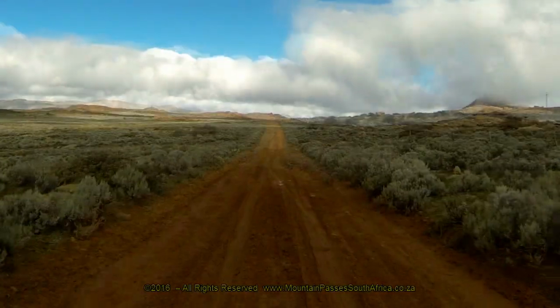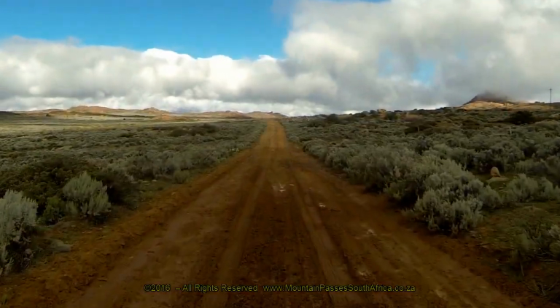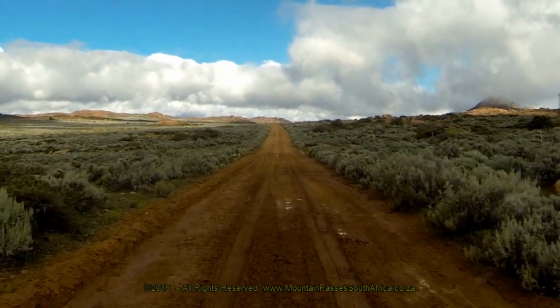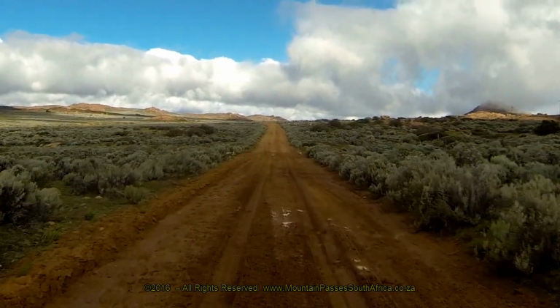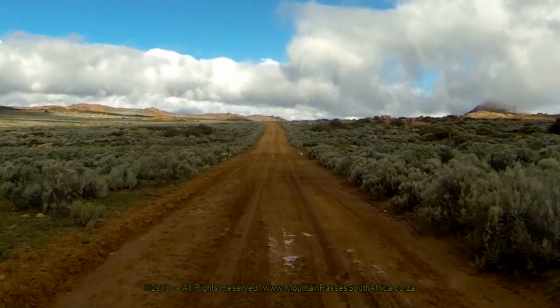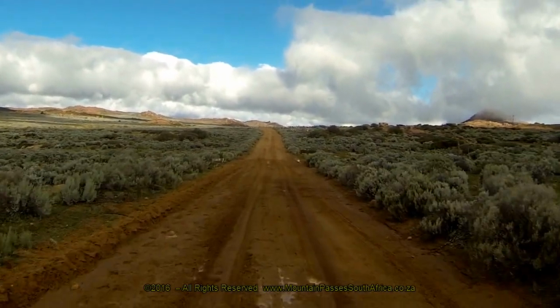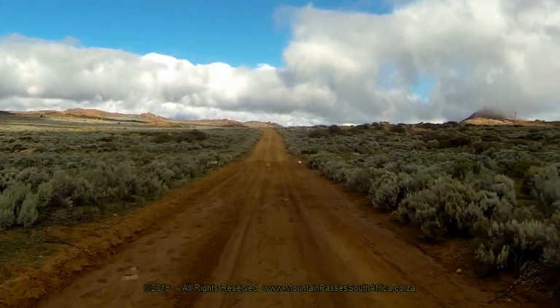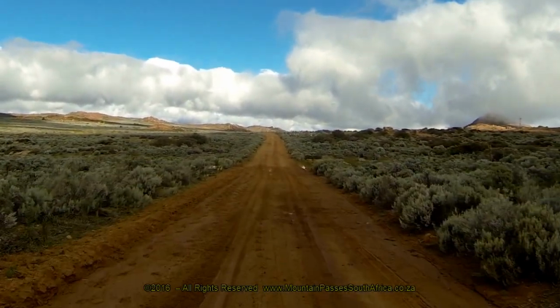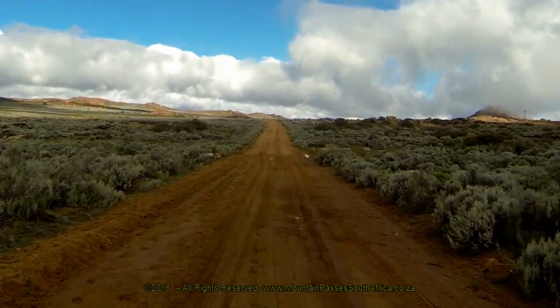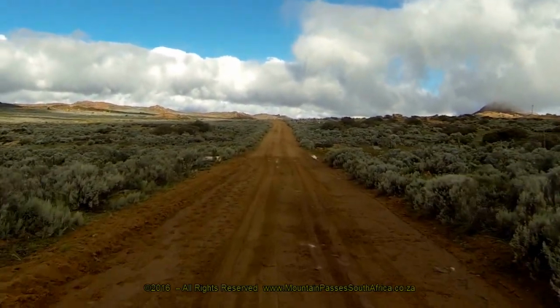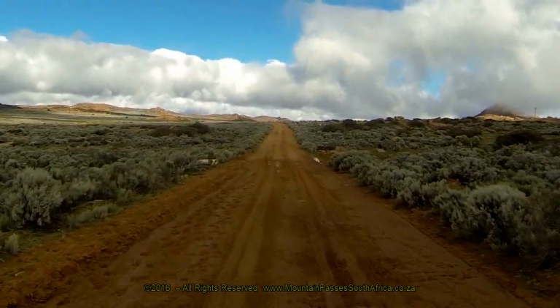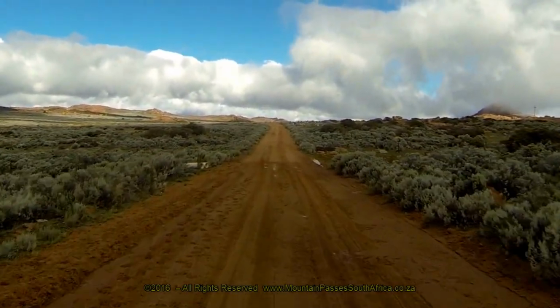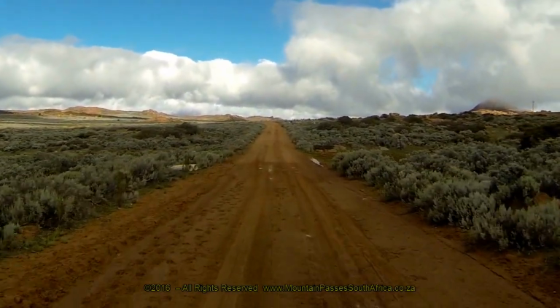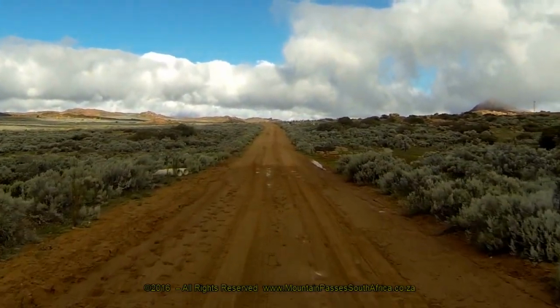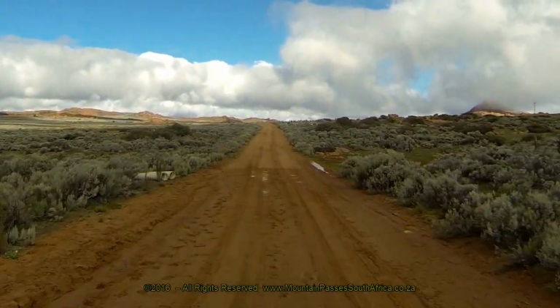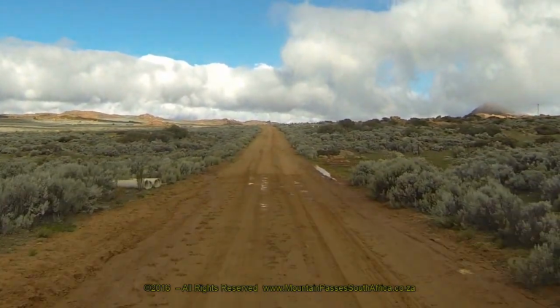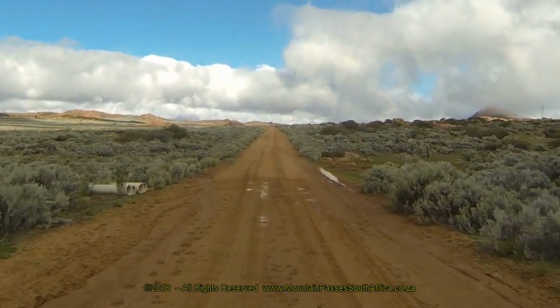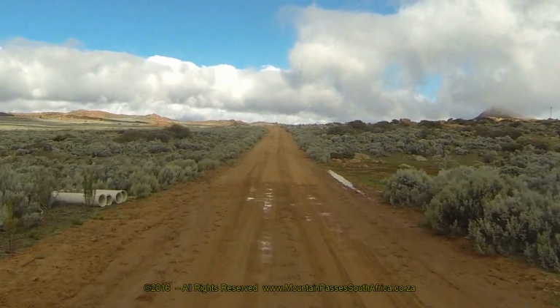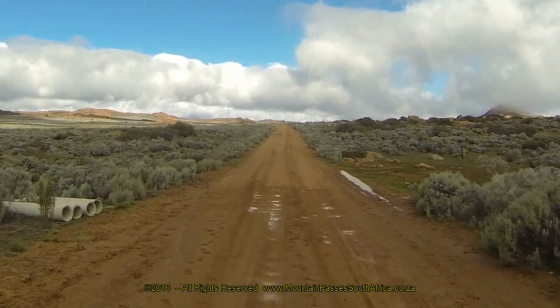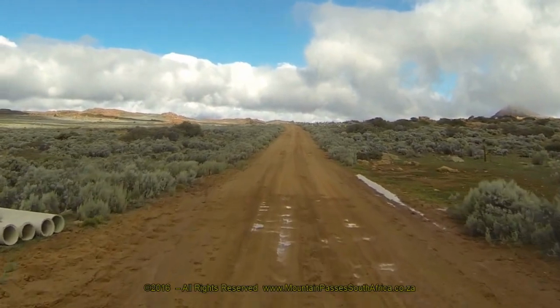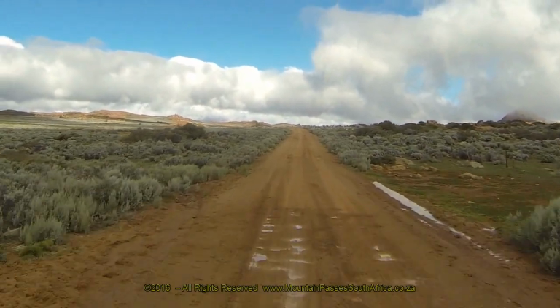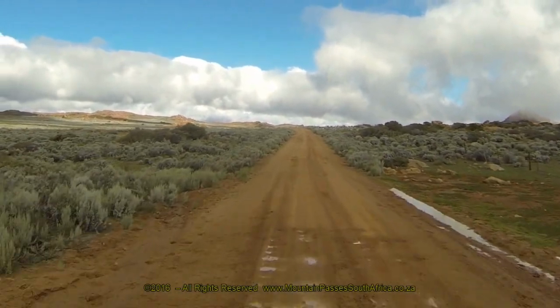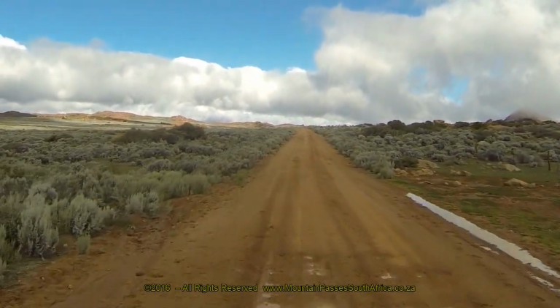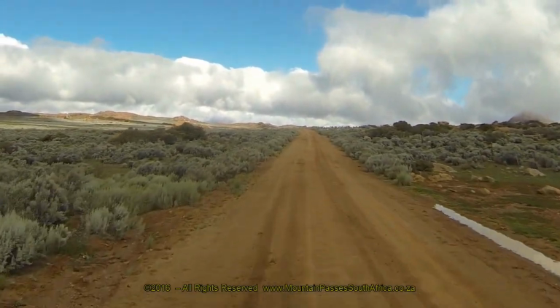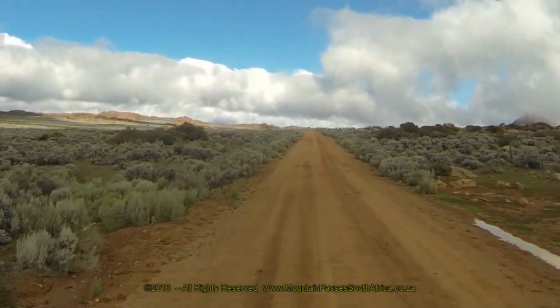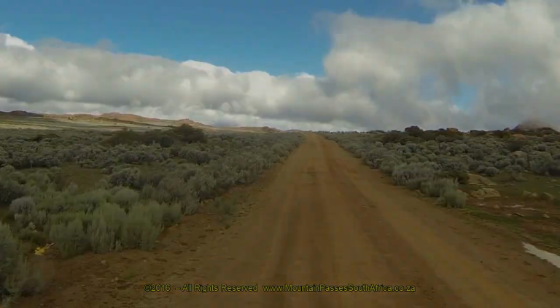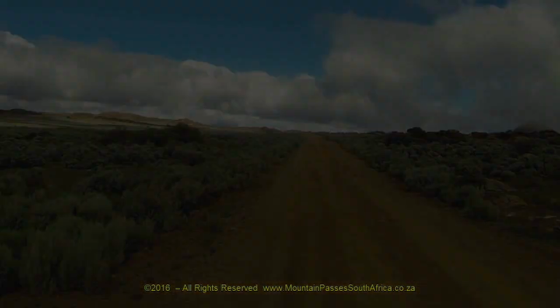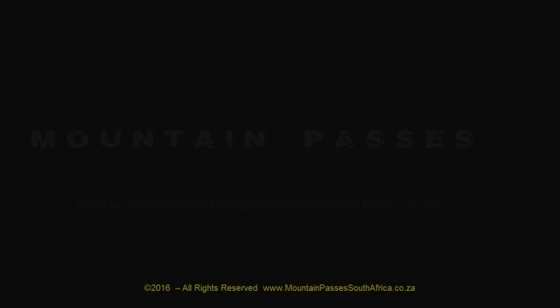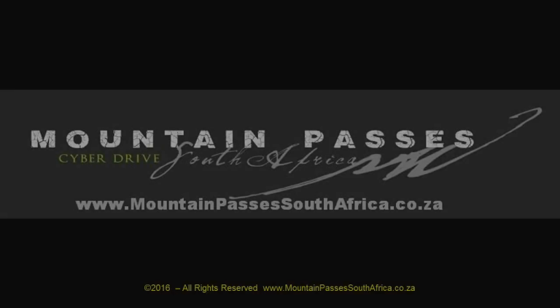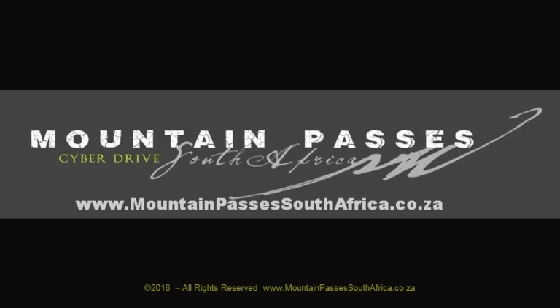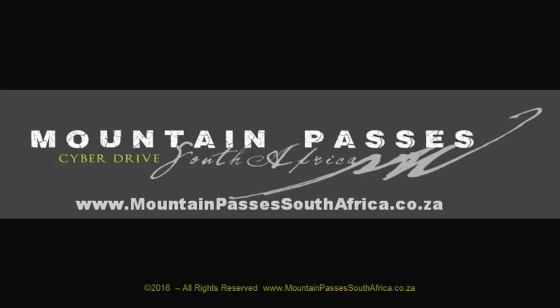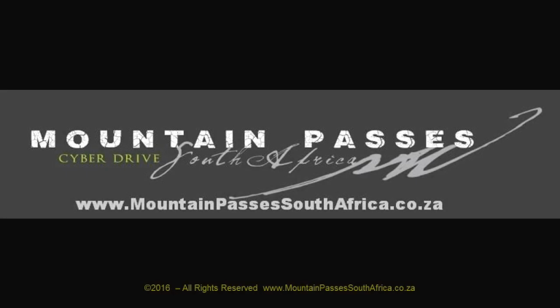Continue for 12 kilometres to arrive at a staggered intersection. The easiest route back to the N7 is to turn right here and descend to Gurries via the N7 and Studis Pass.